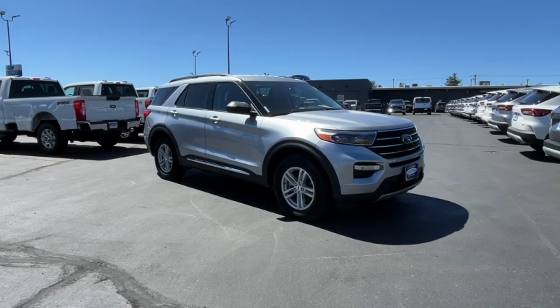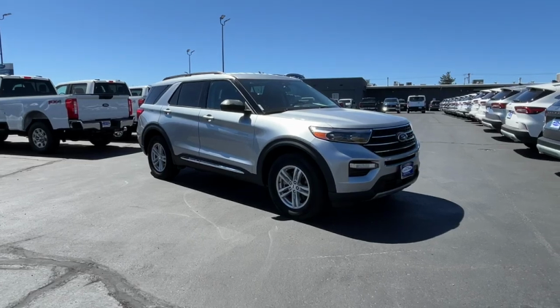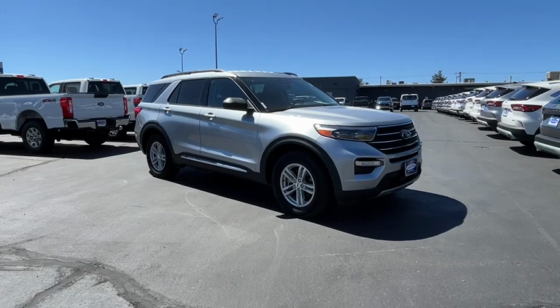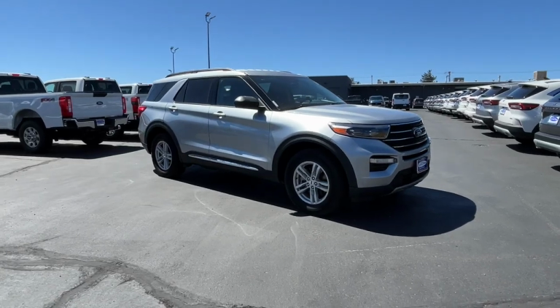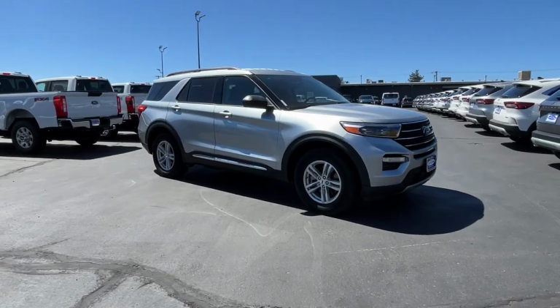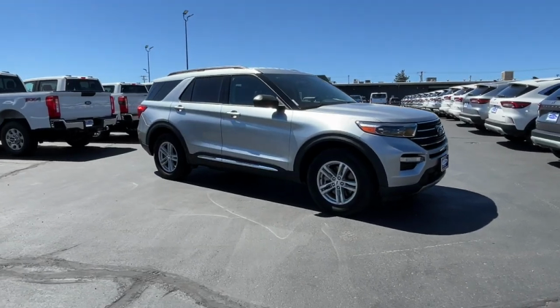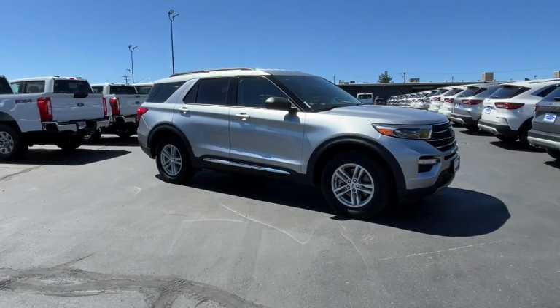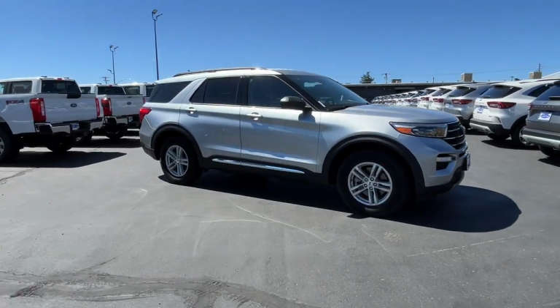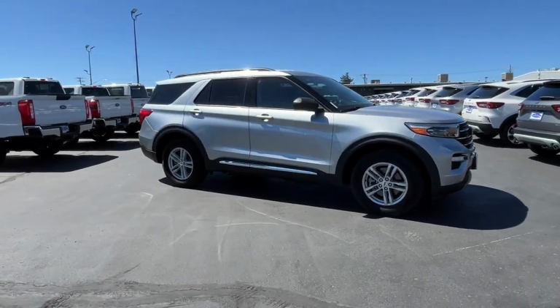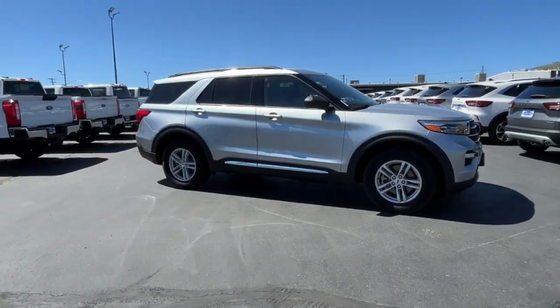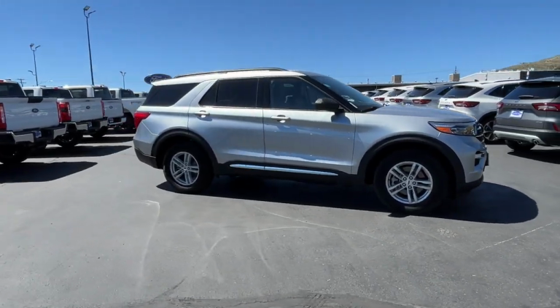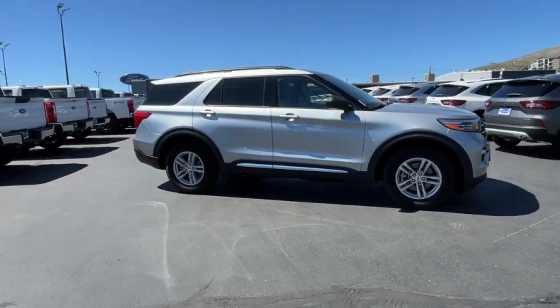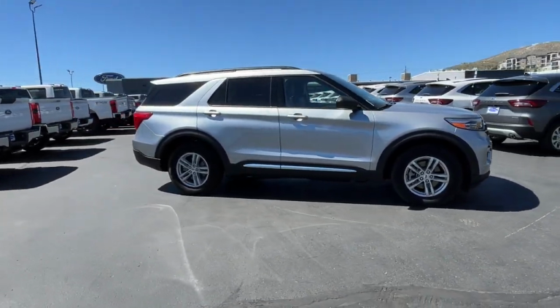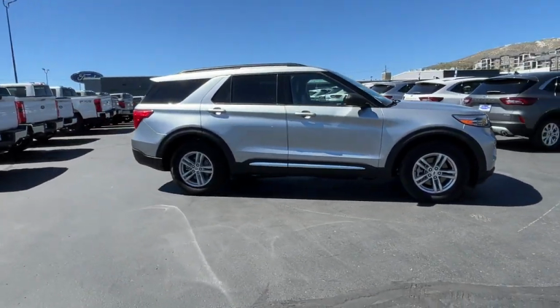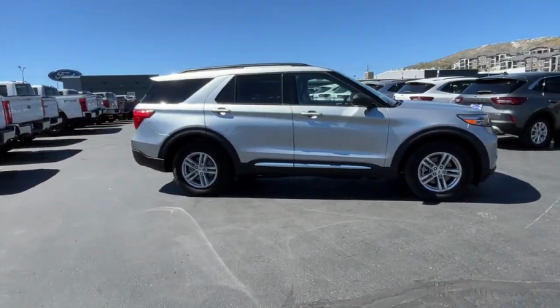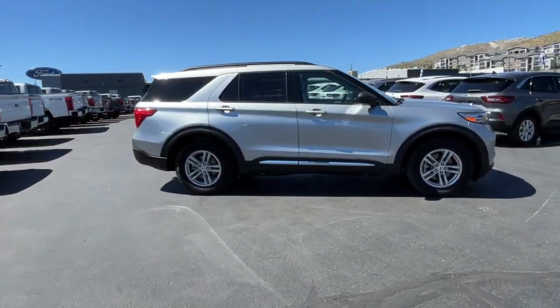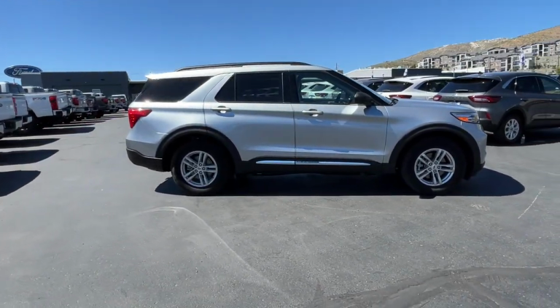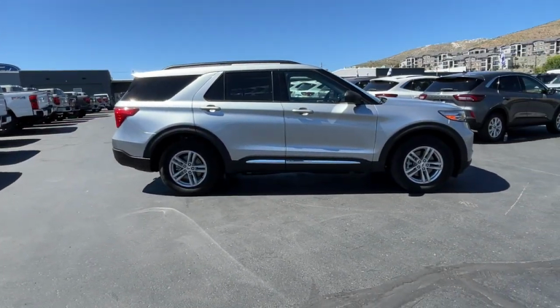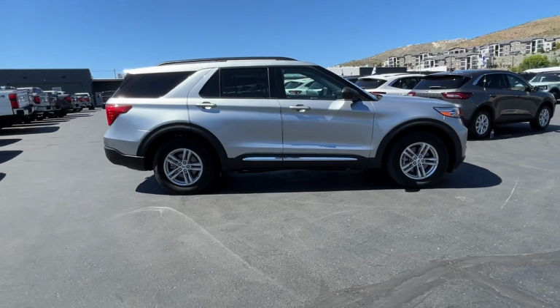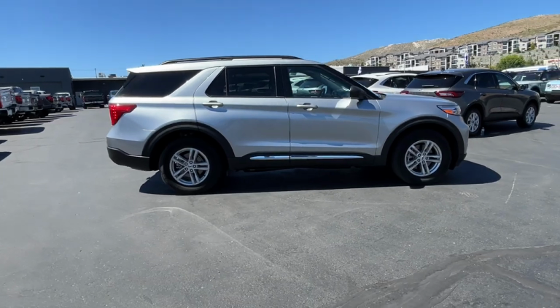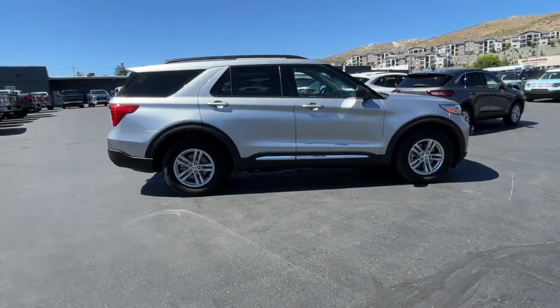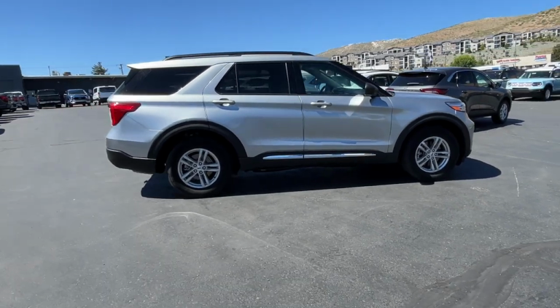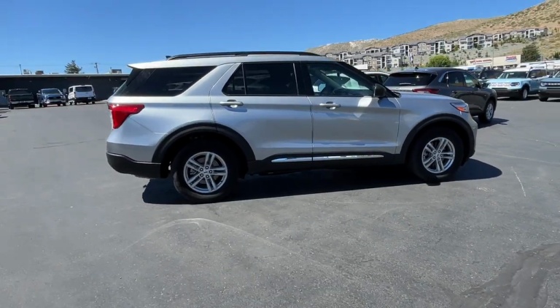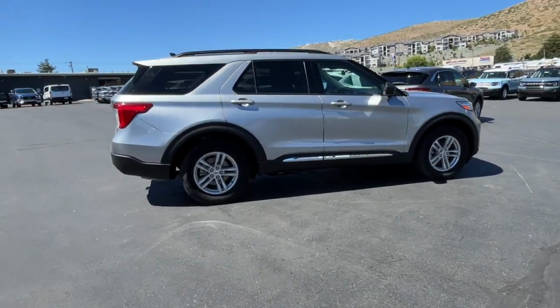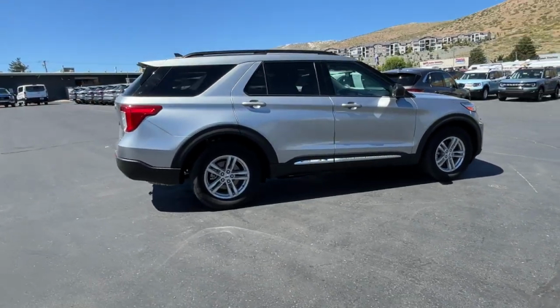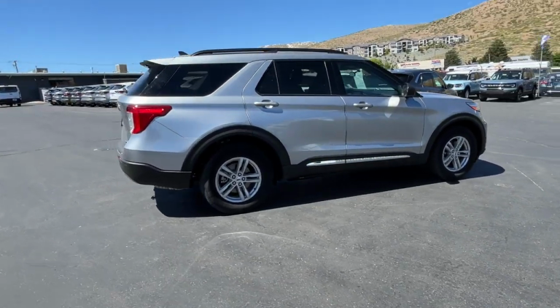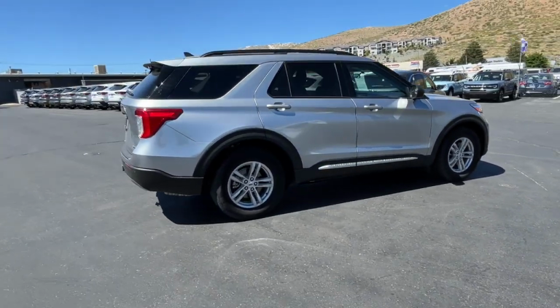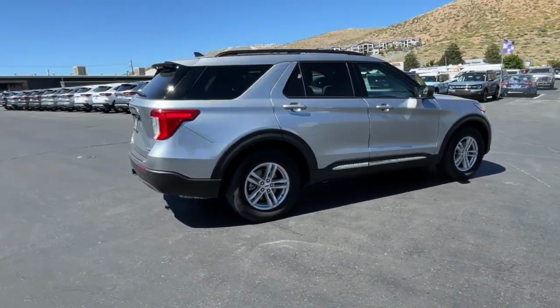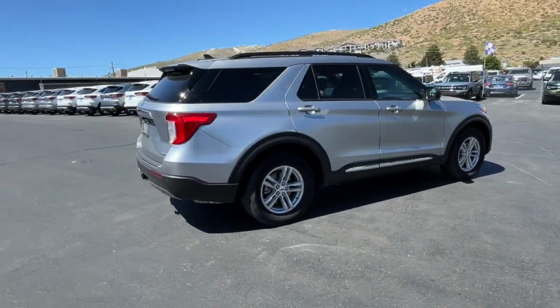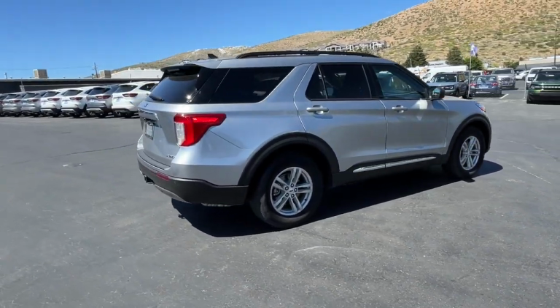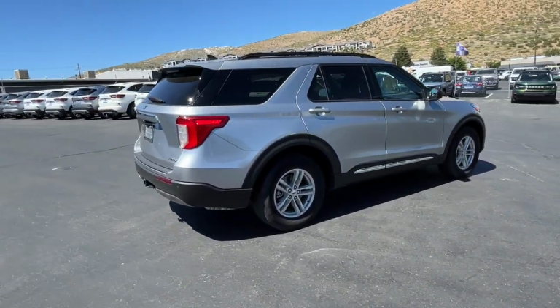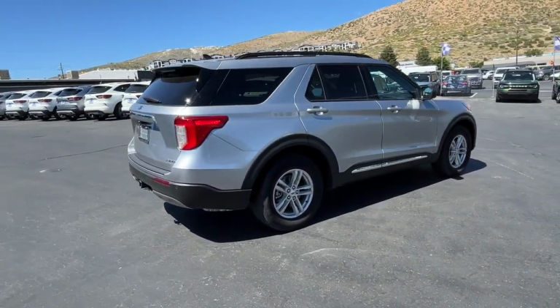Hop into the 2023 Ford Explorer. With less than 5,000 miles on the odometer, this vehicle provides excellent value.